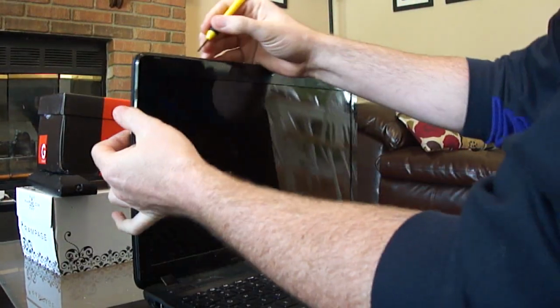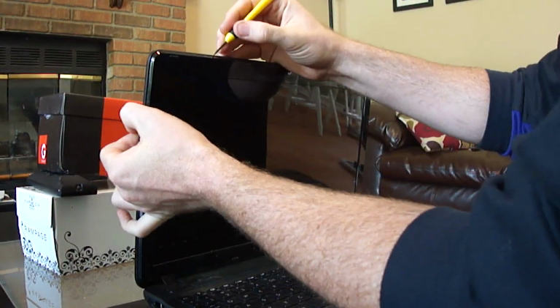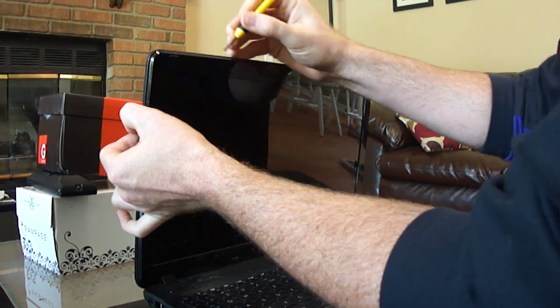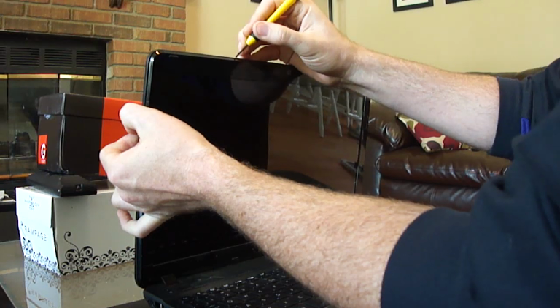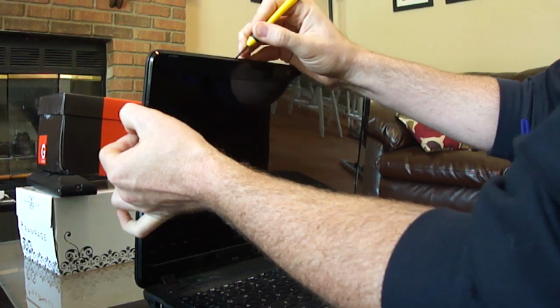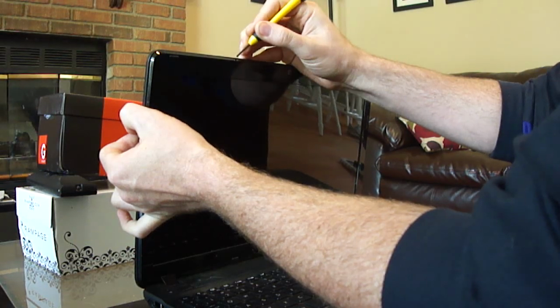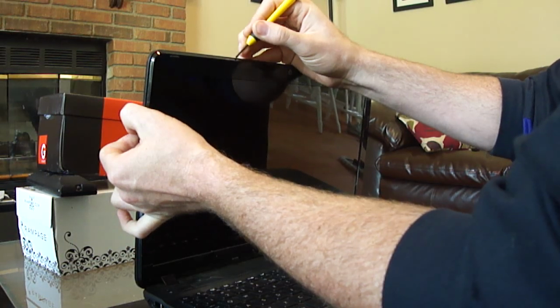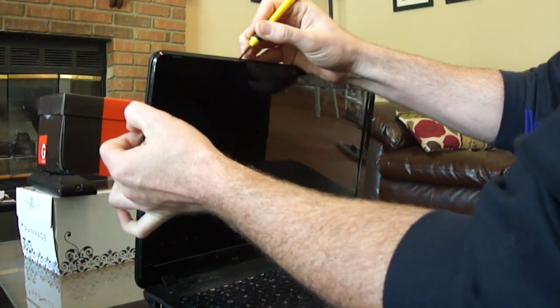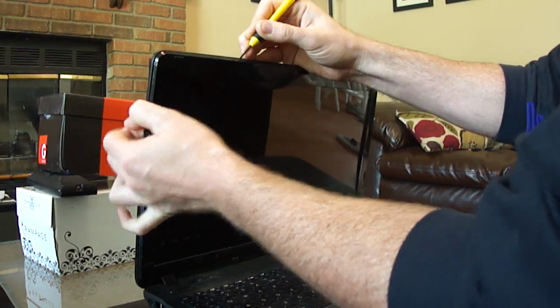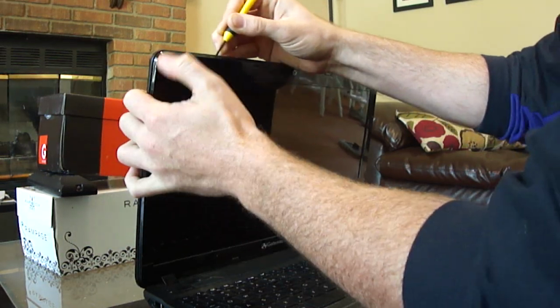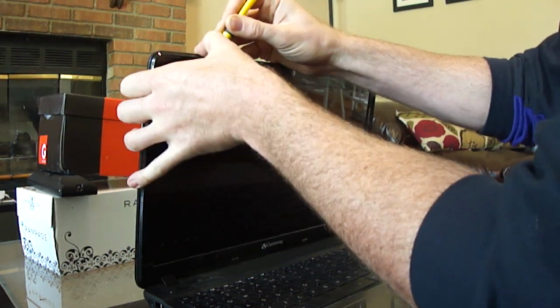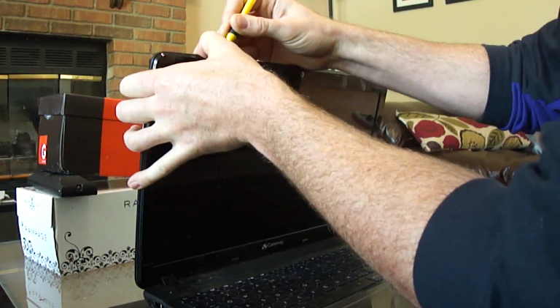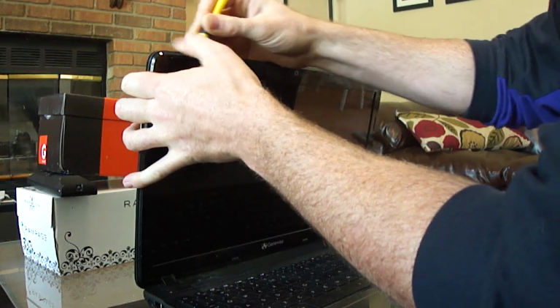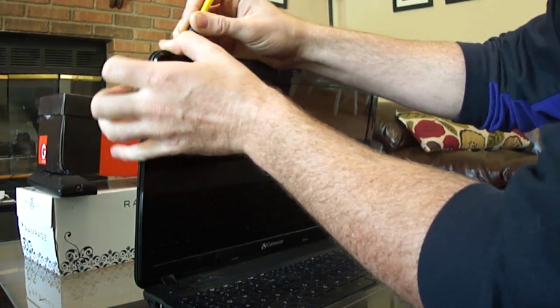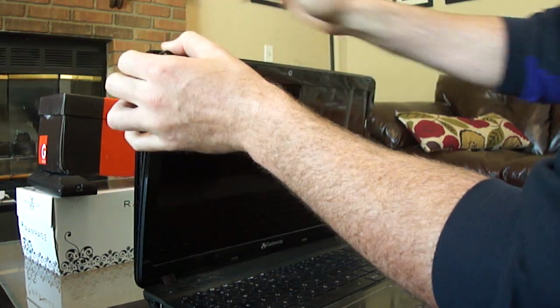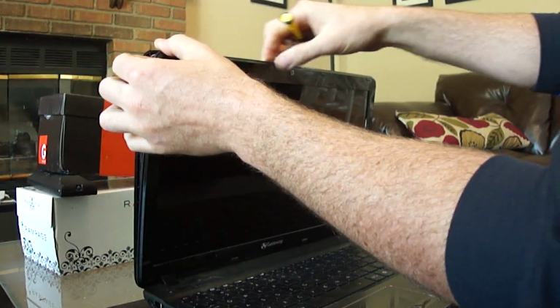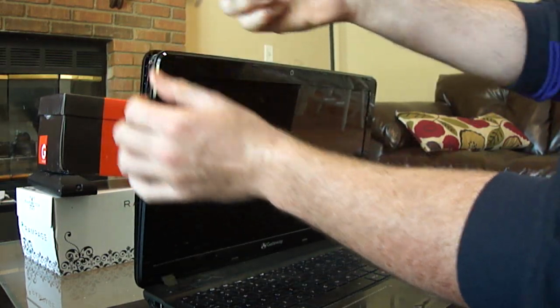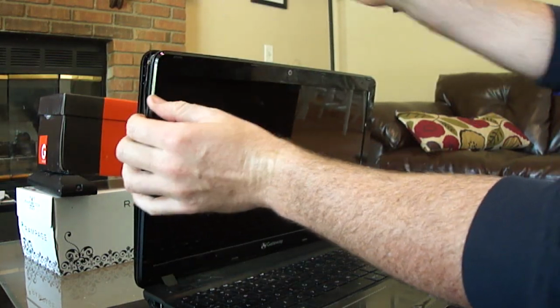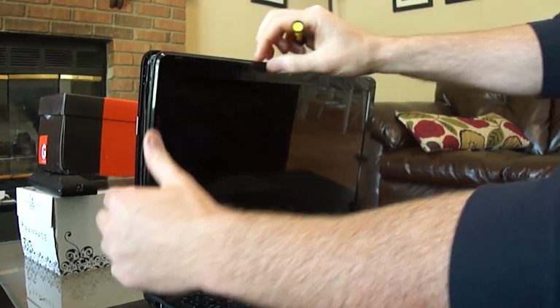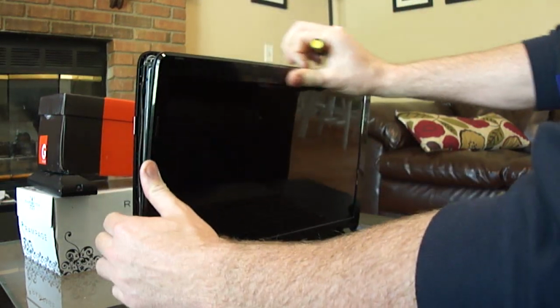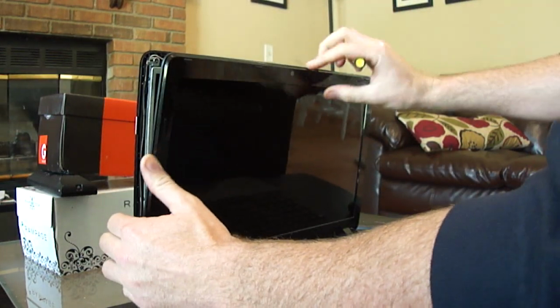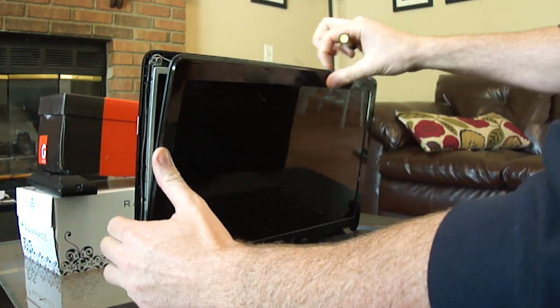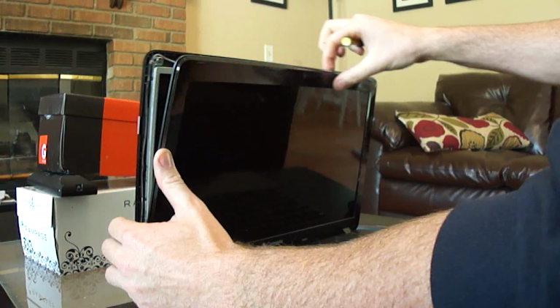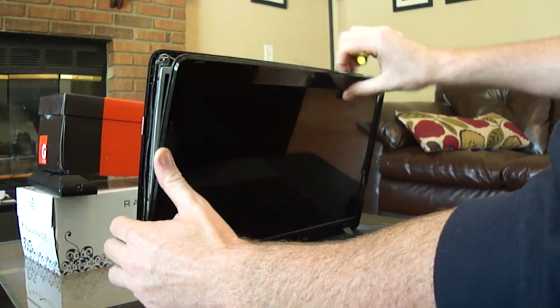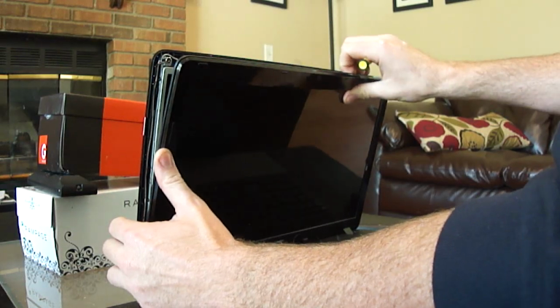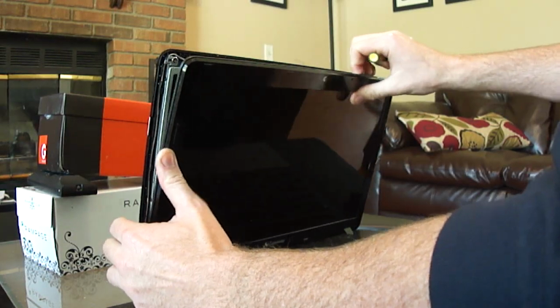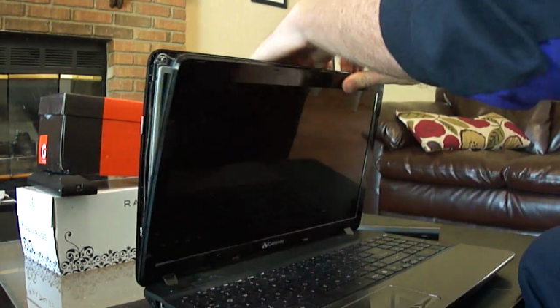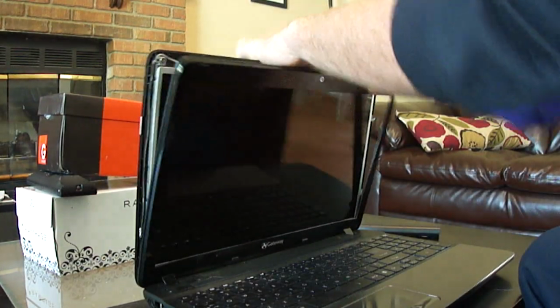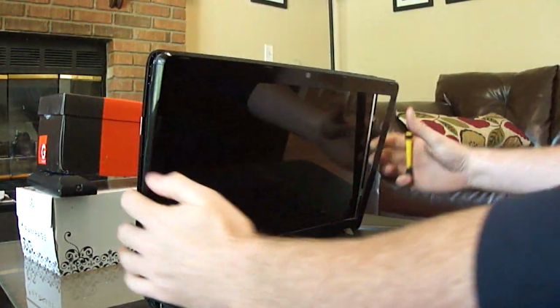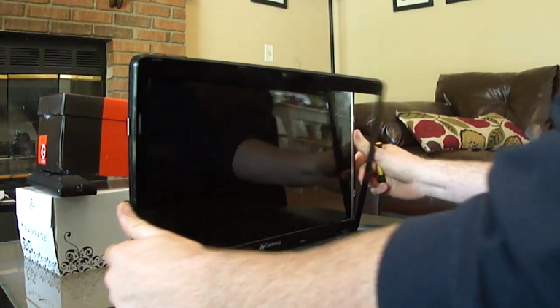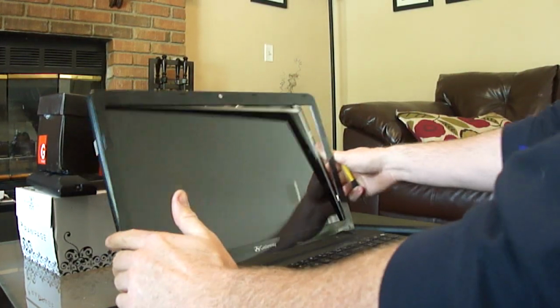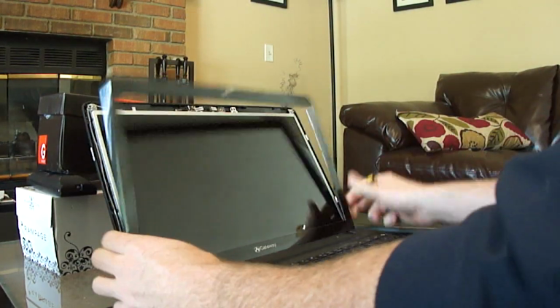Right around the edge of the screen is just a snap-in bezel. So all you want to do is get a flathead screwdriver behind that and just easily slide your finger and pop it off. Shouldn't be too much of a problem.